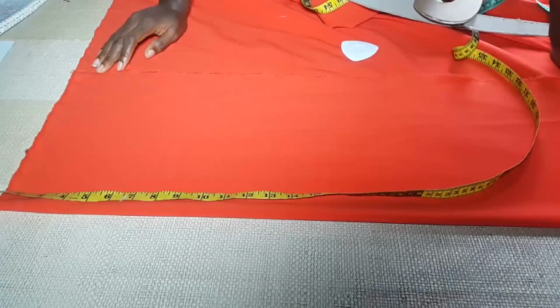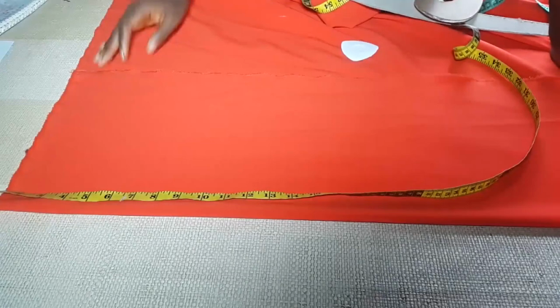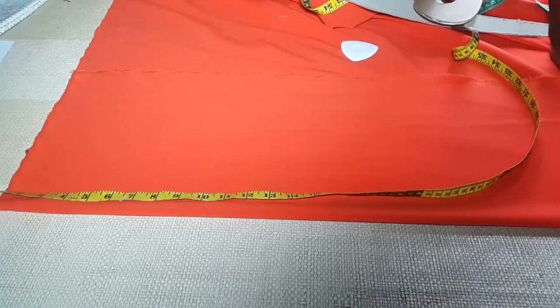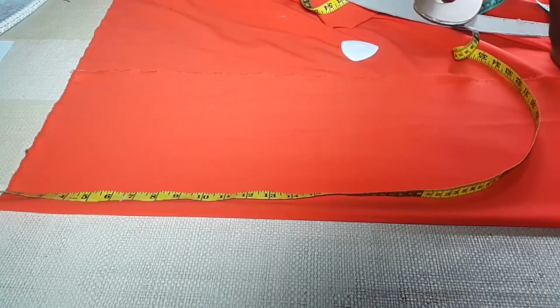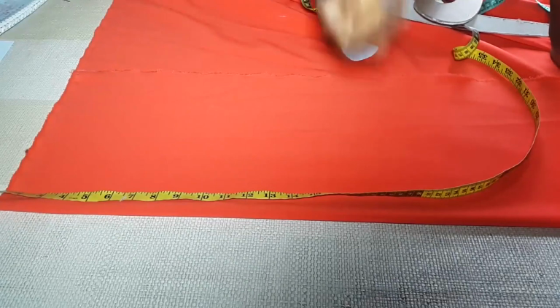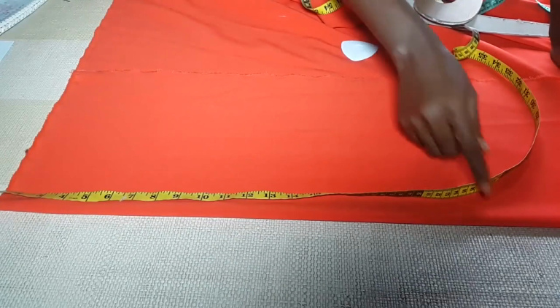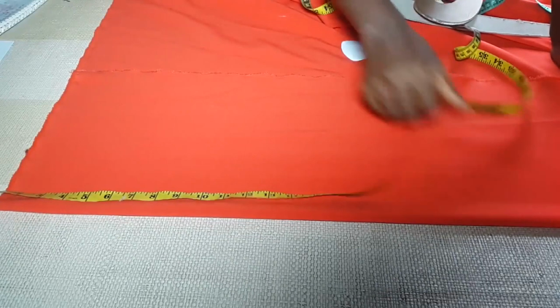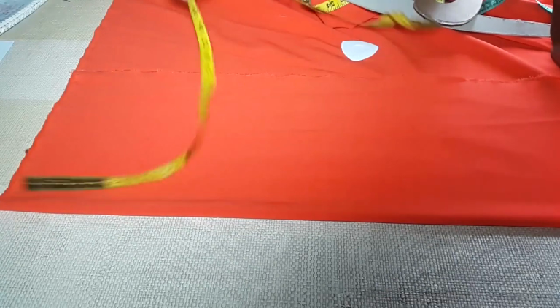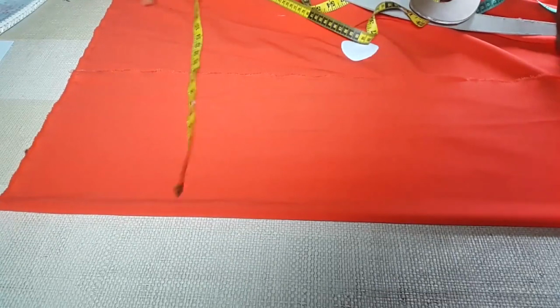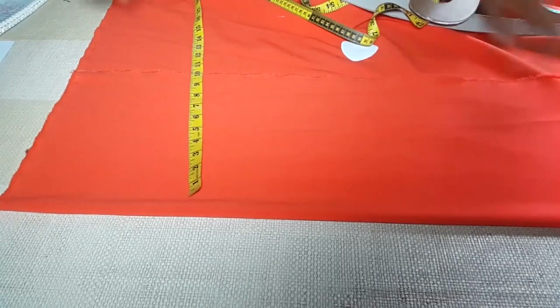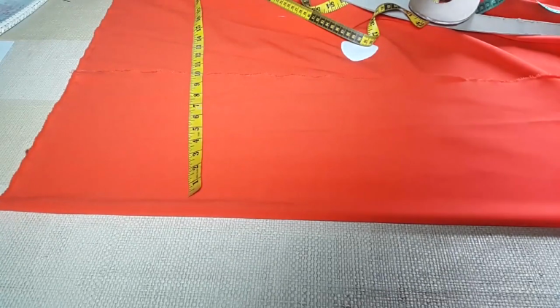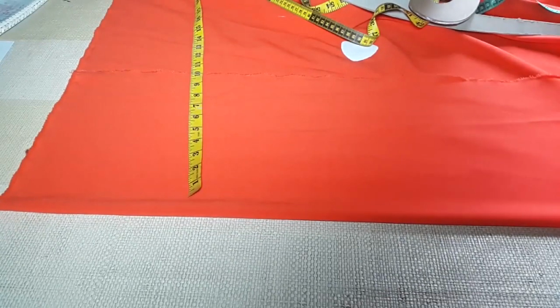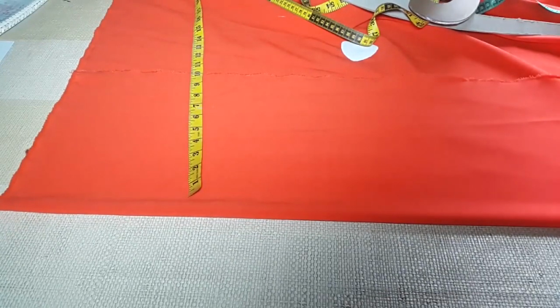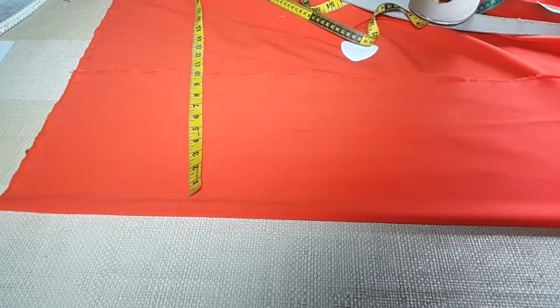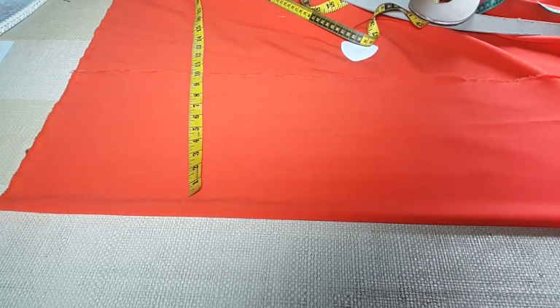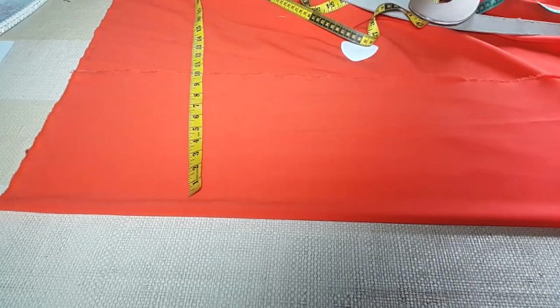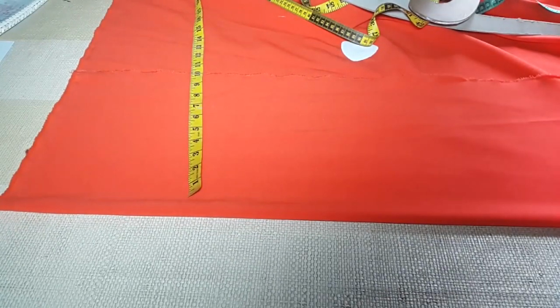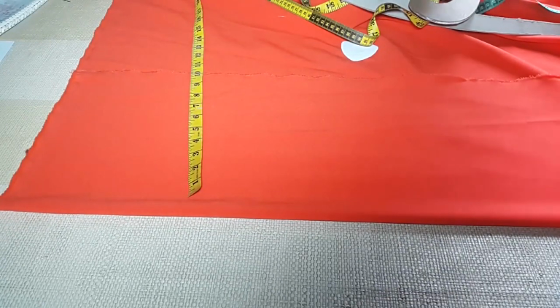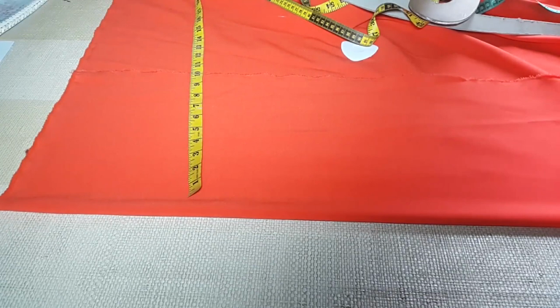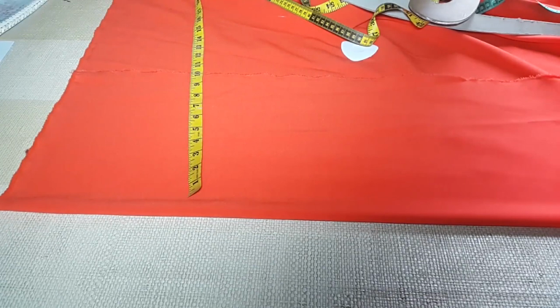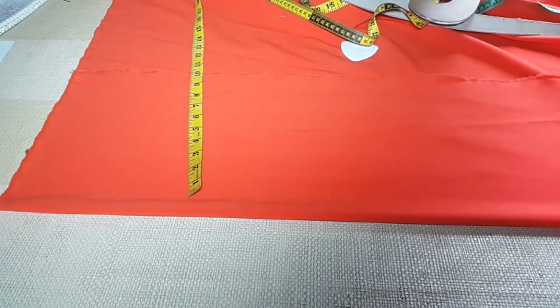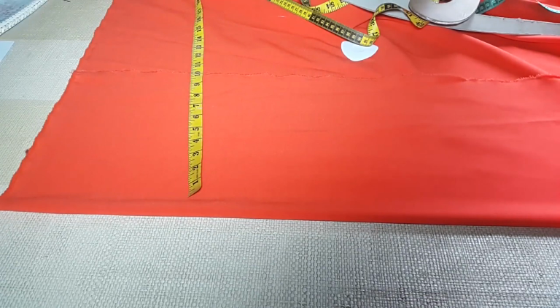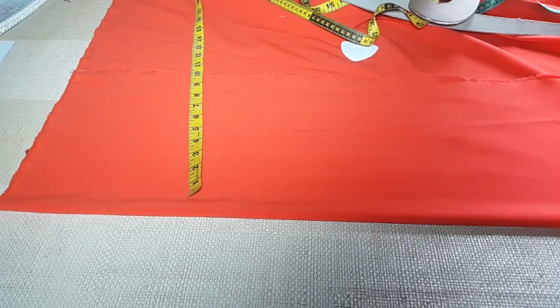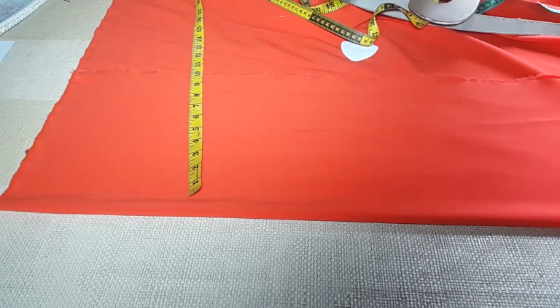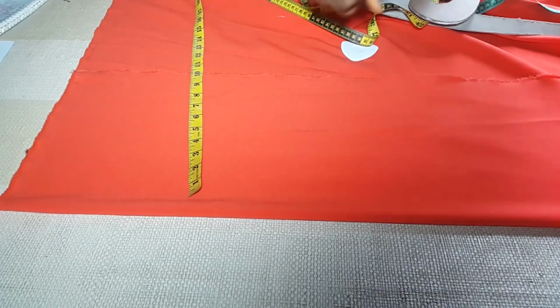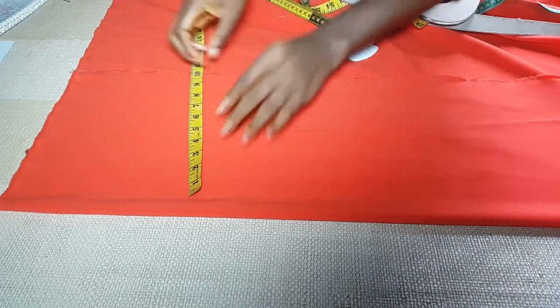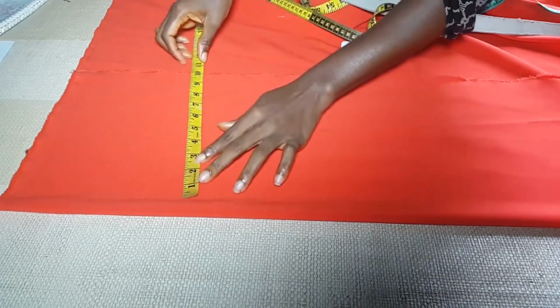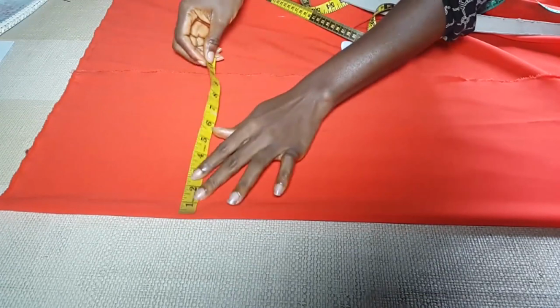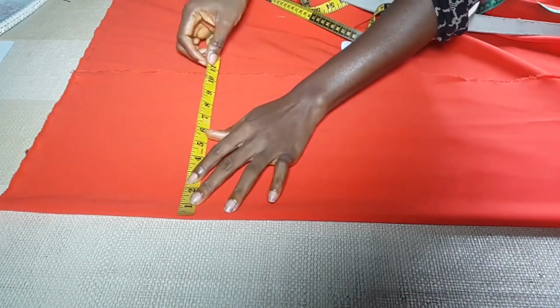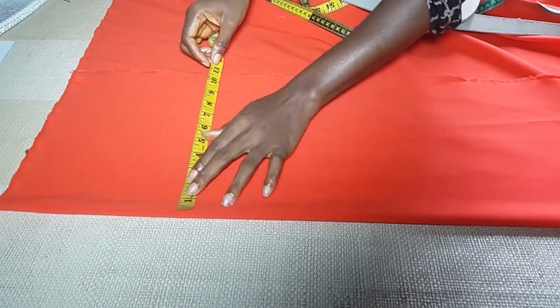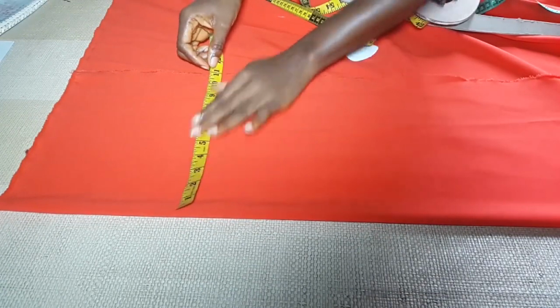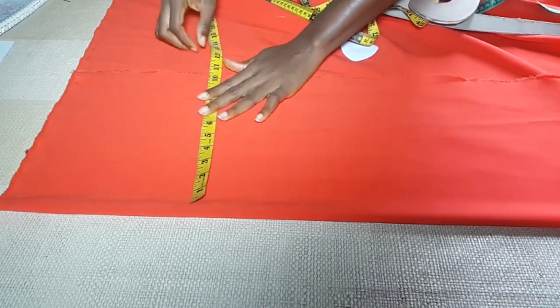Hello guys, you are welcome back to my channel. My name is Ruby and this is Ruby's TV. Today I'll show you how to make an off-shoulder cape dress.